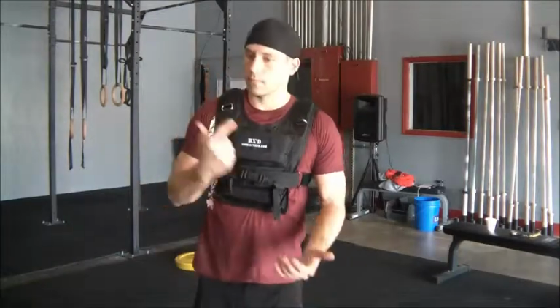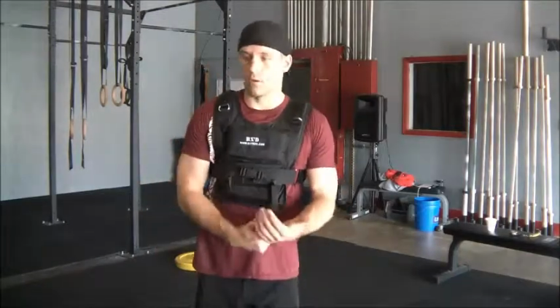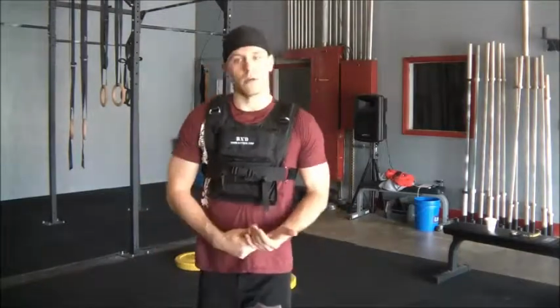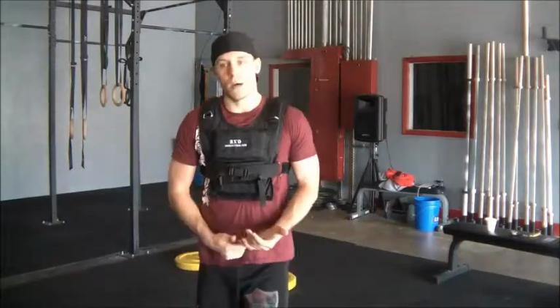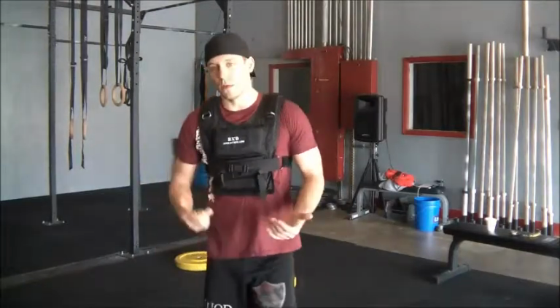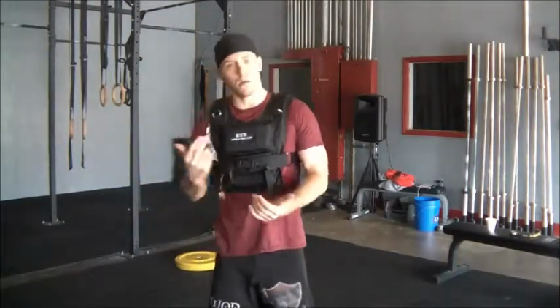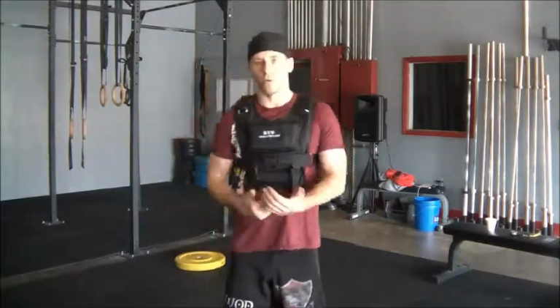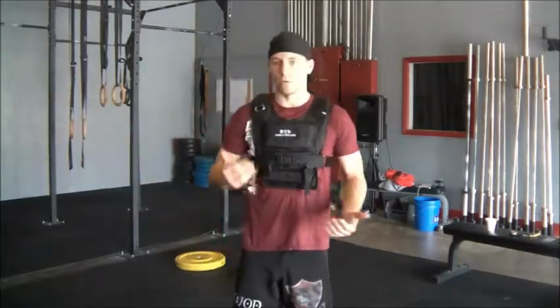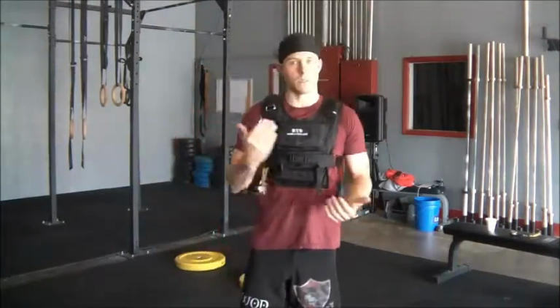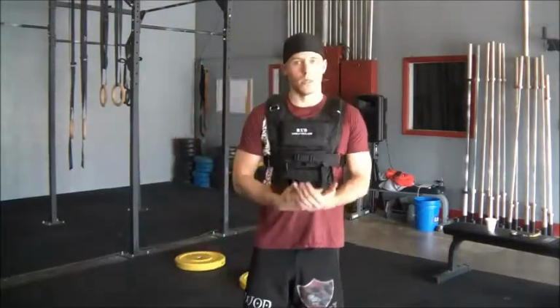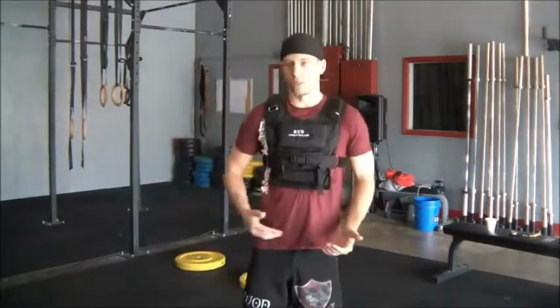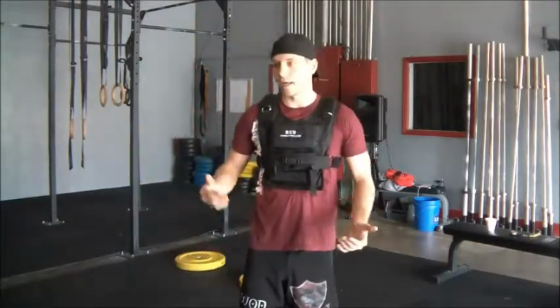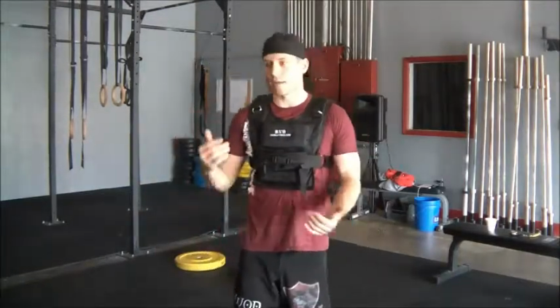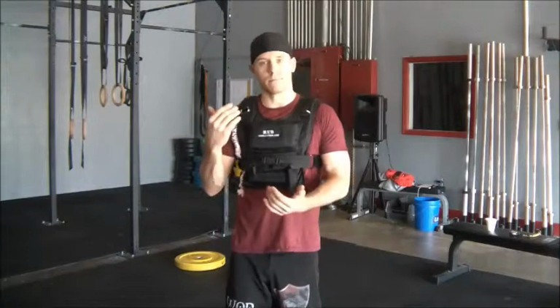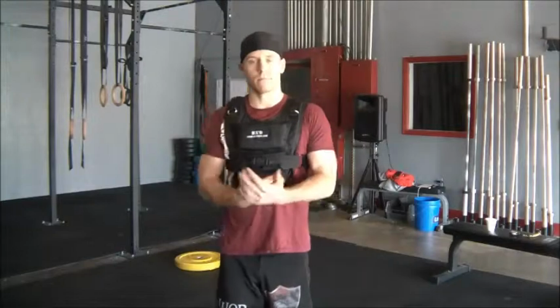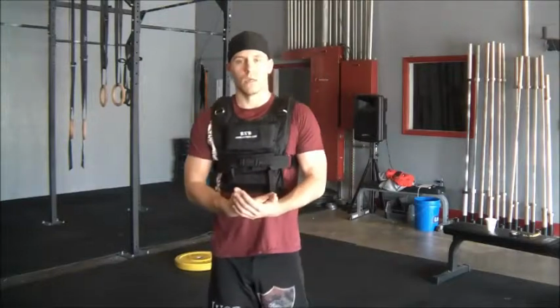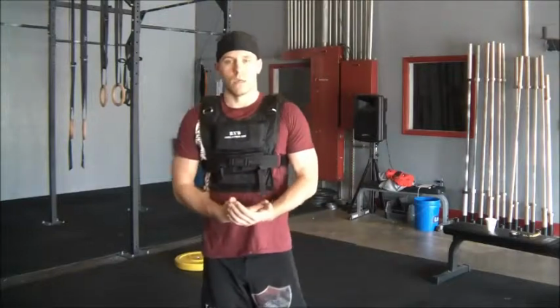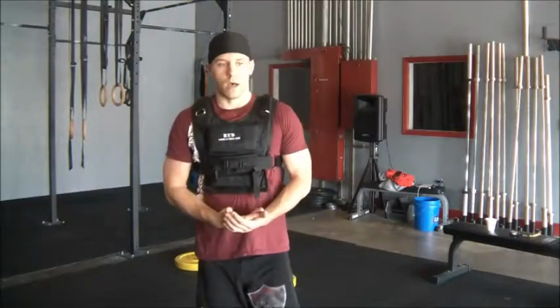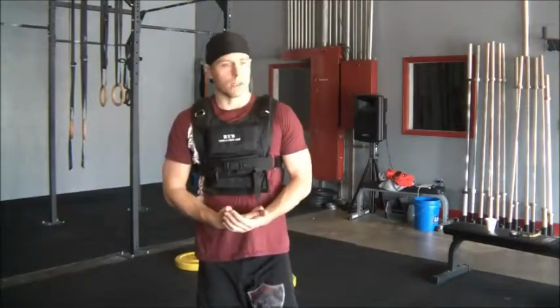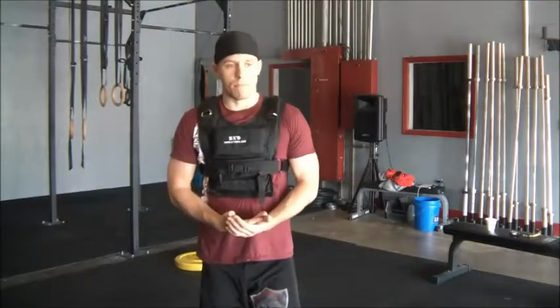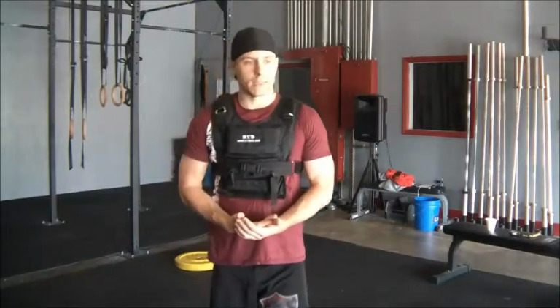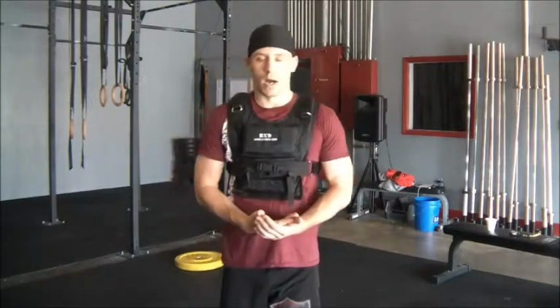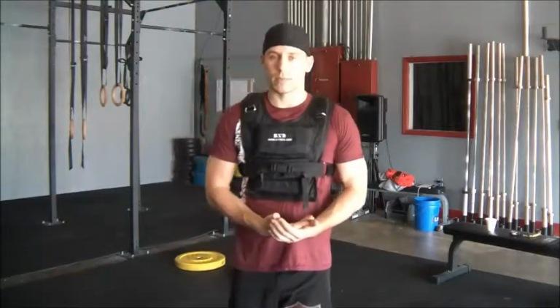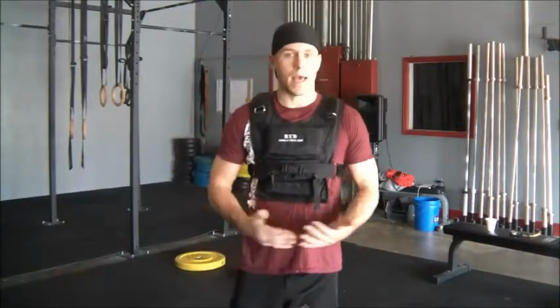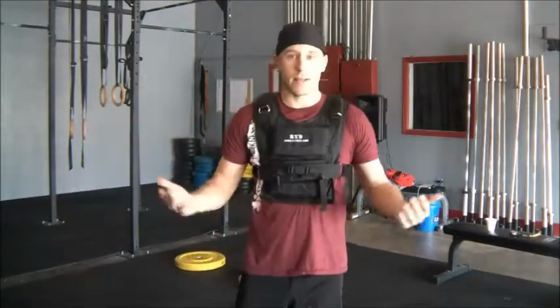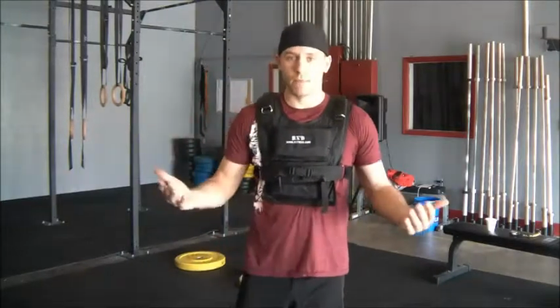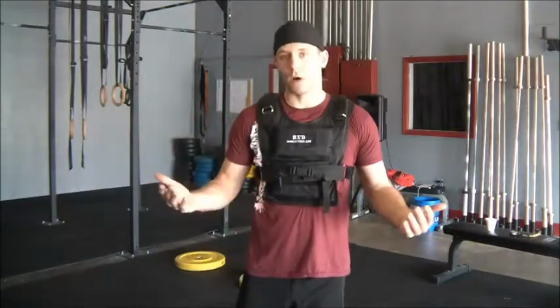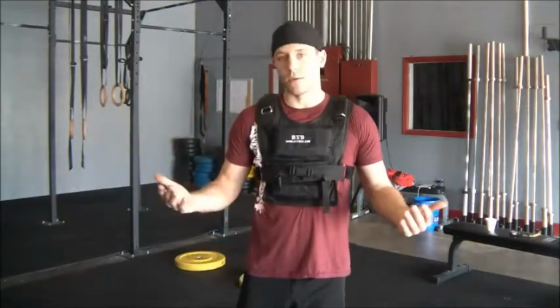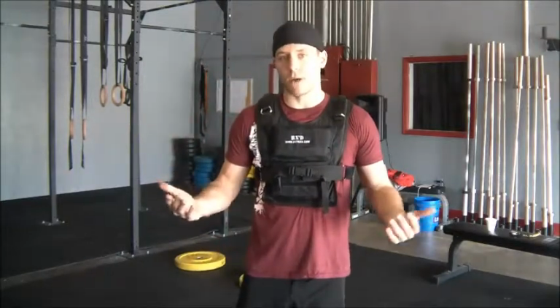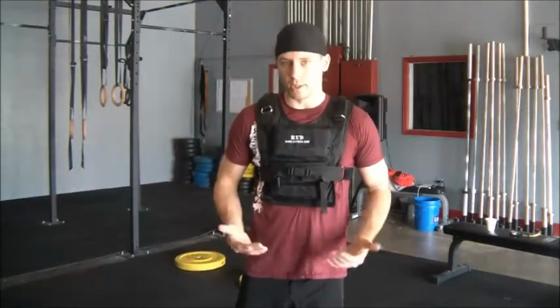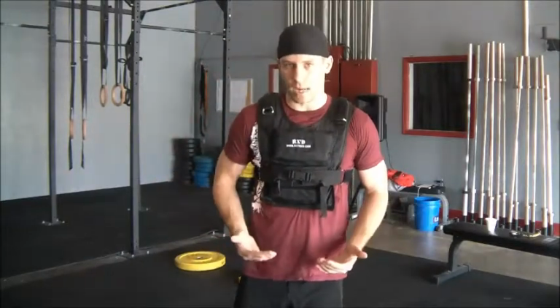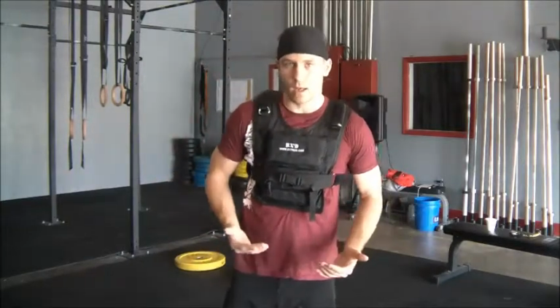That goes for double unders, pull-ups, jogging, body squats — anything you want to do, pretty much name it.